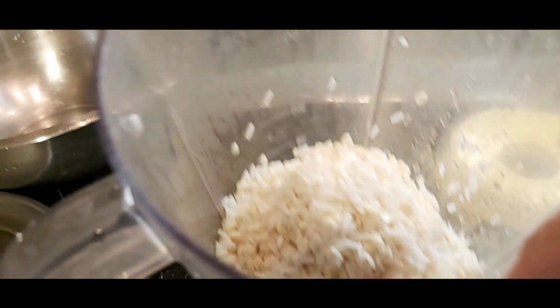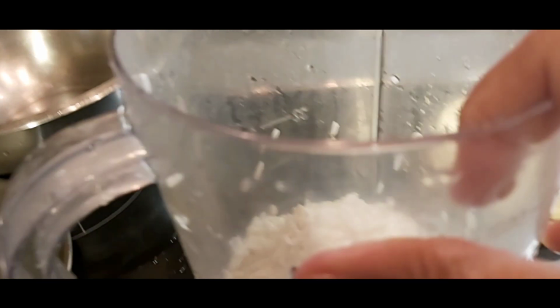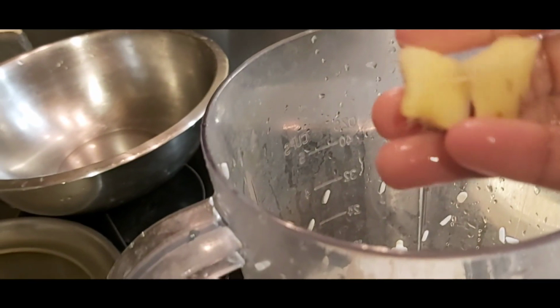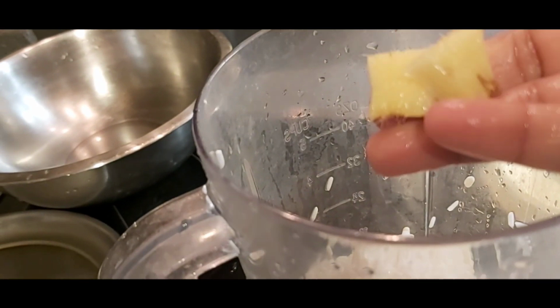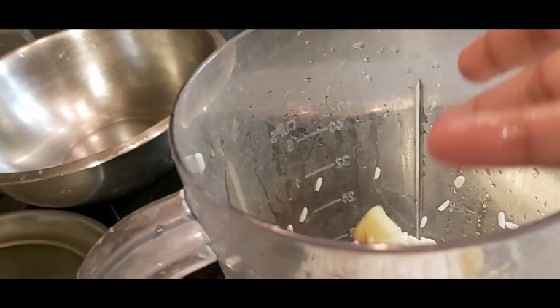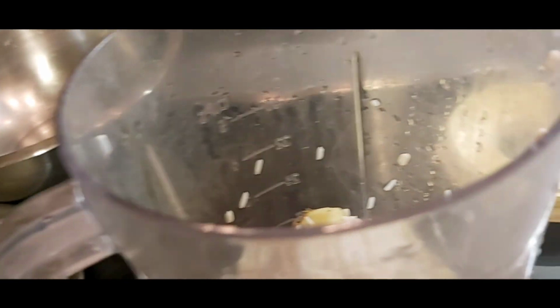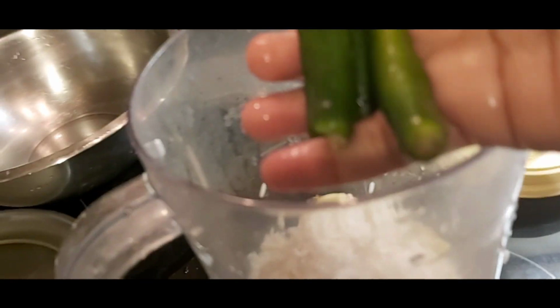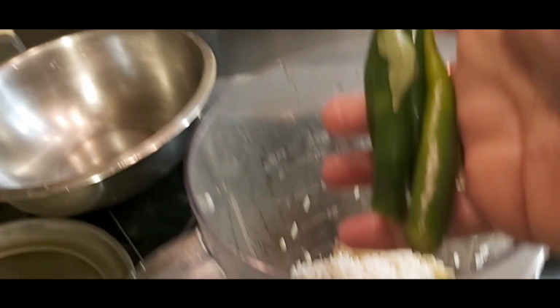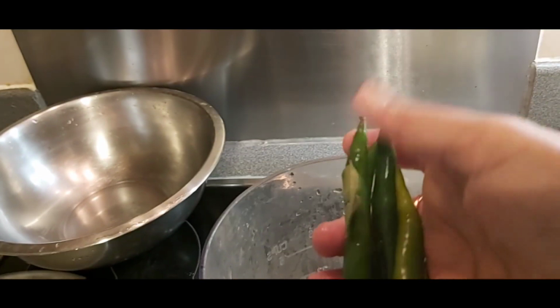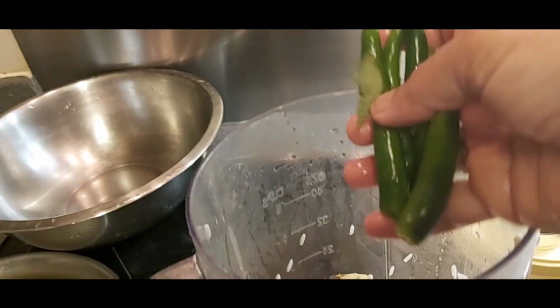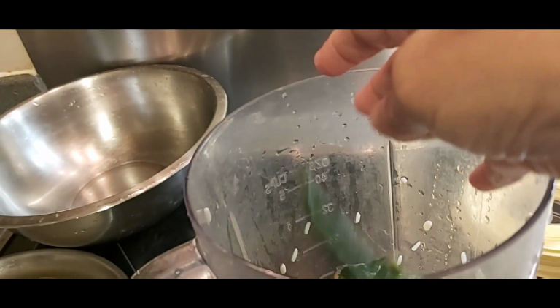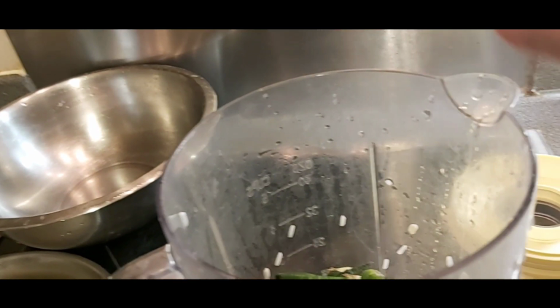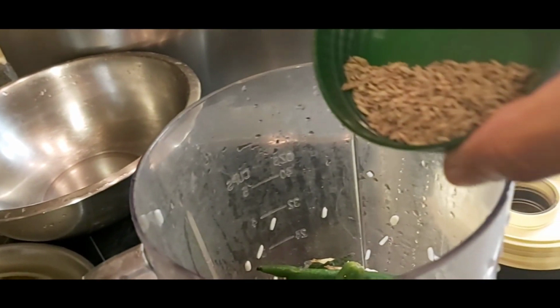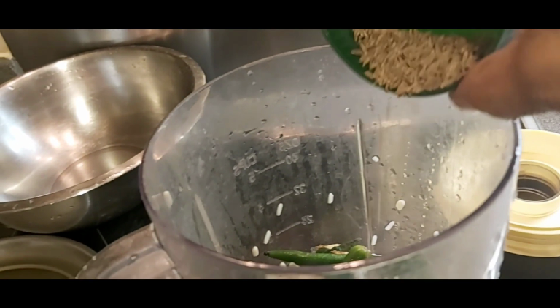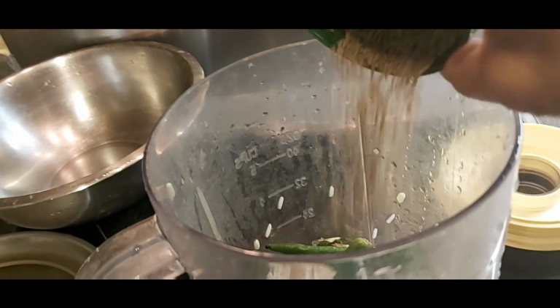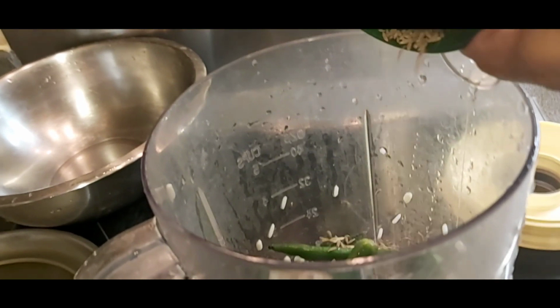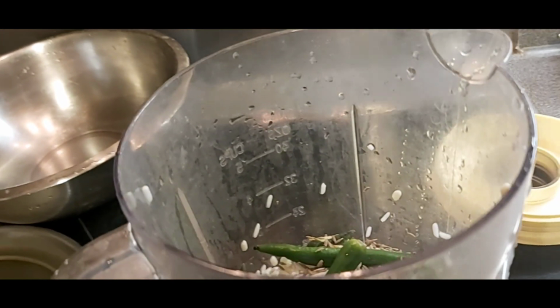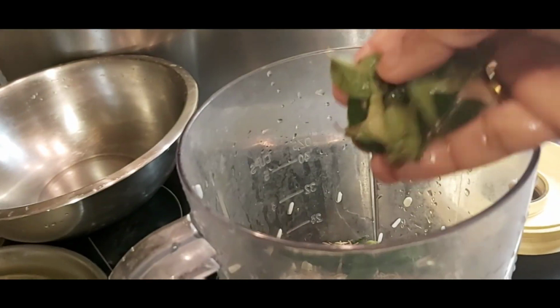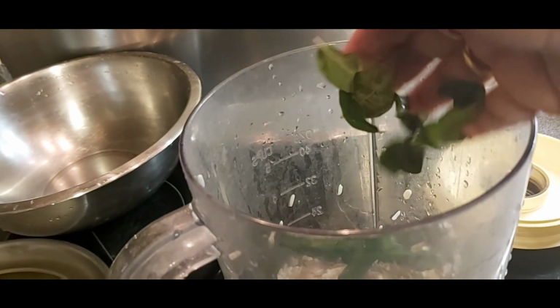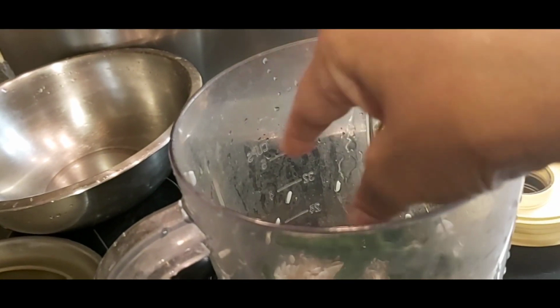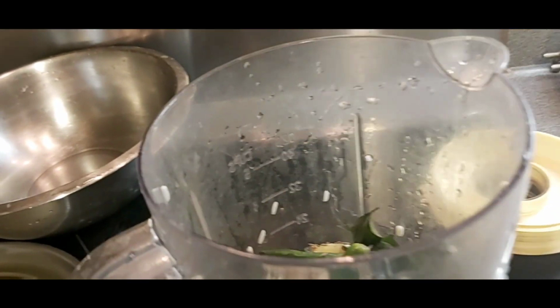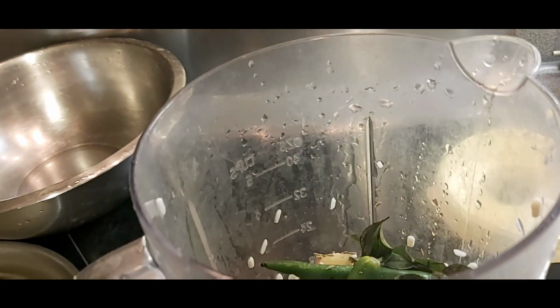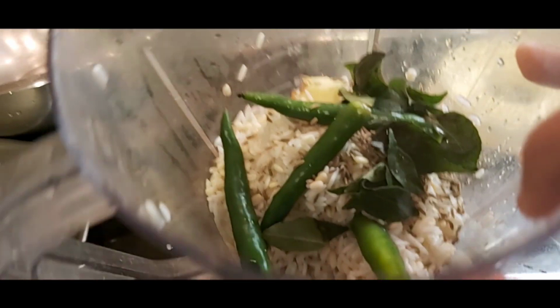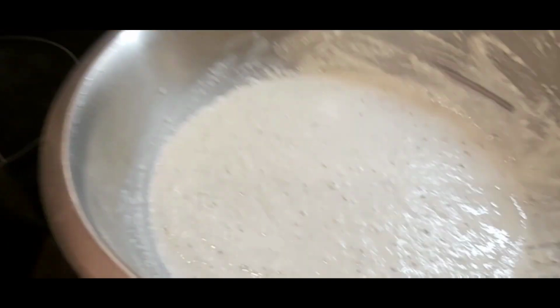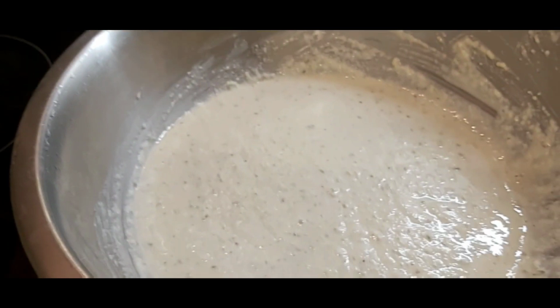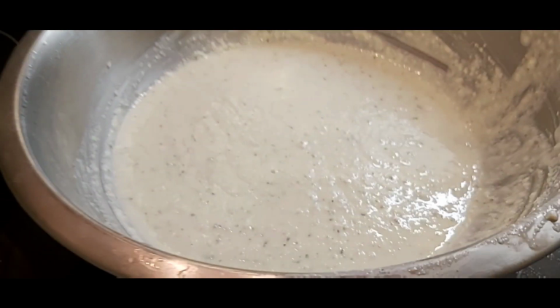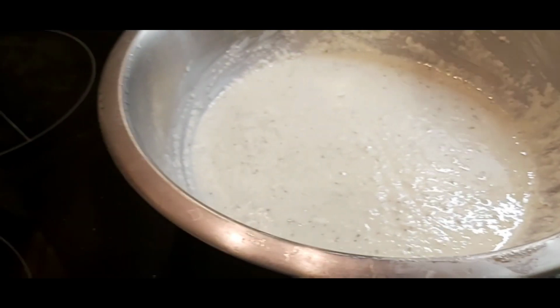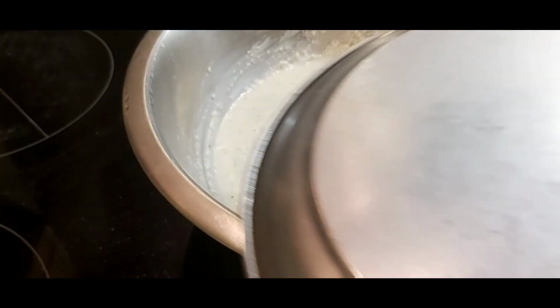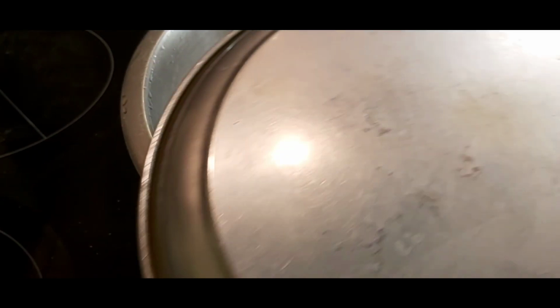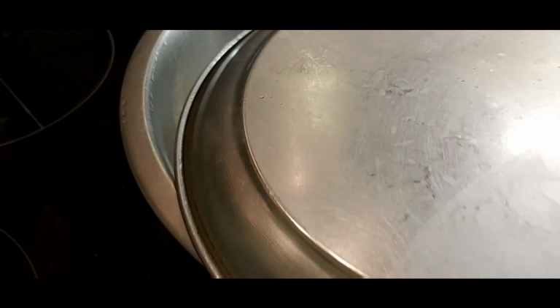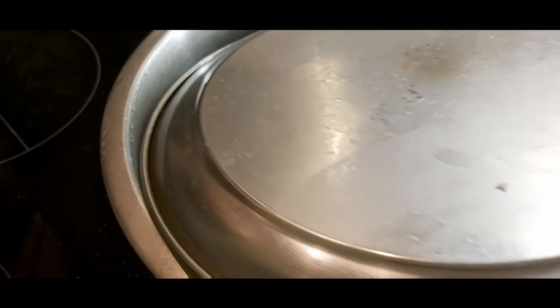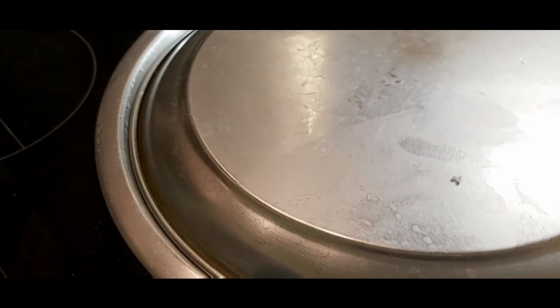I added a small piece of ginger, three green chillies, half teaspoon of cumin seeds, and few curry leaves. Grind into a smooth paste and keep it for a few minutes.